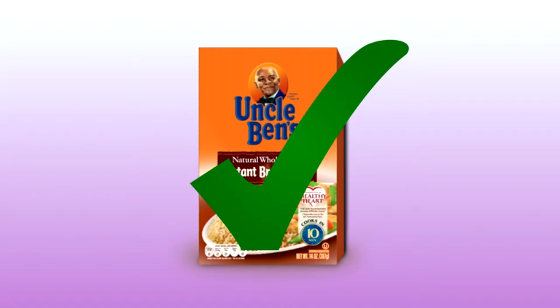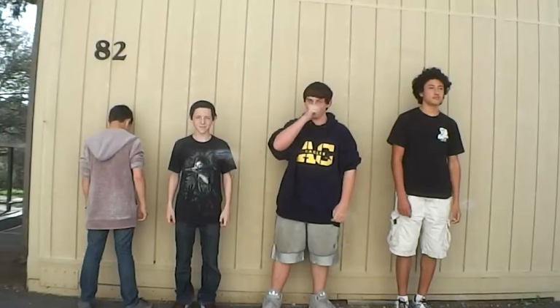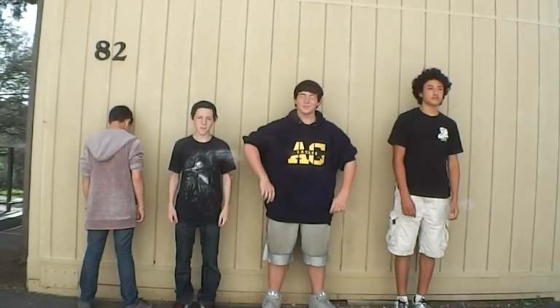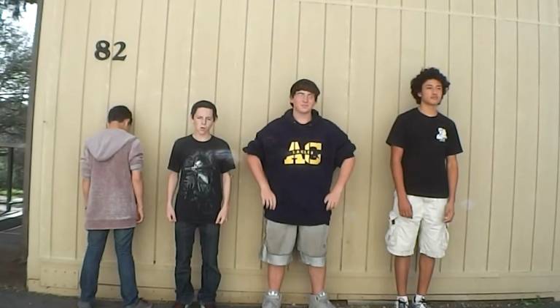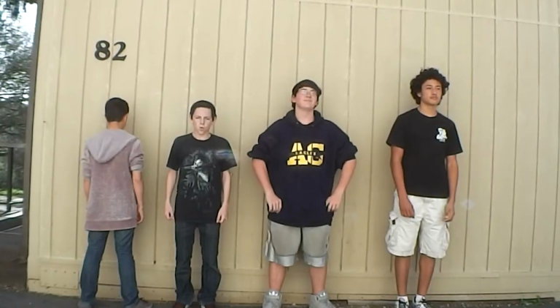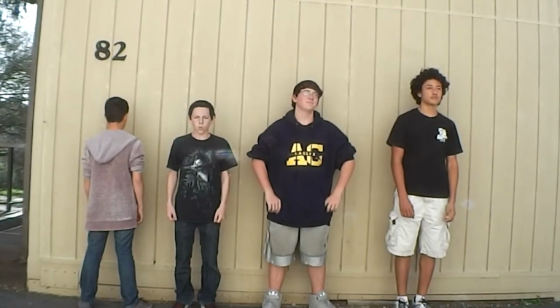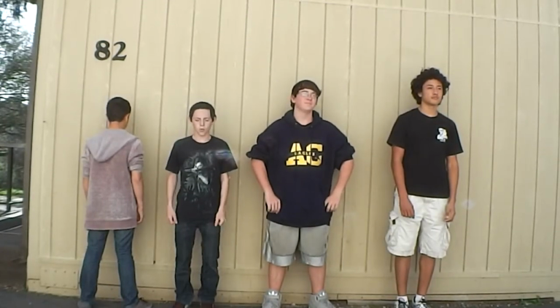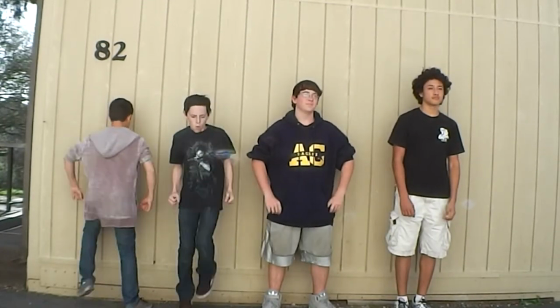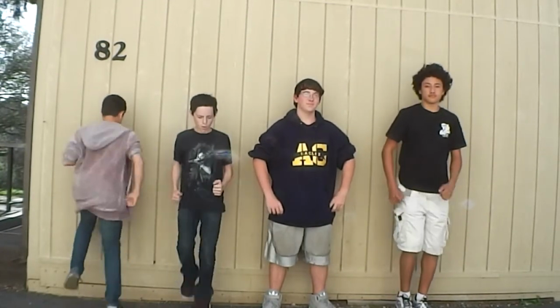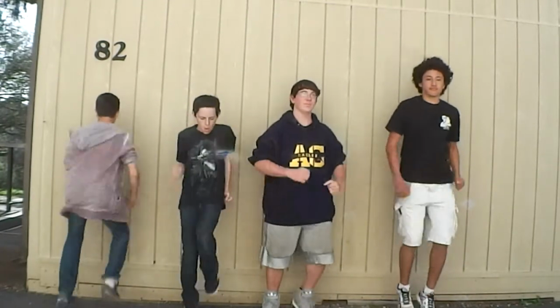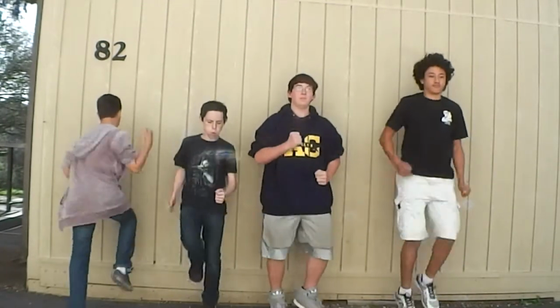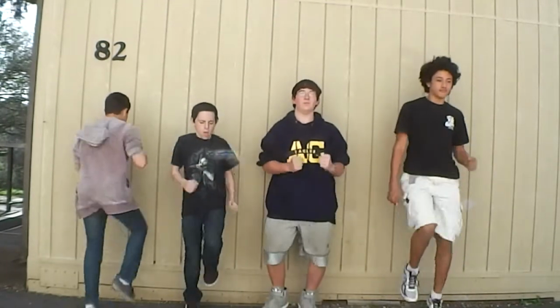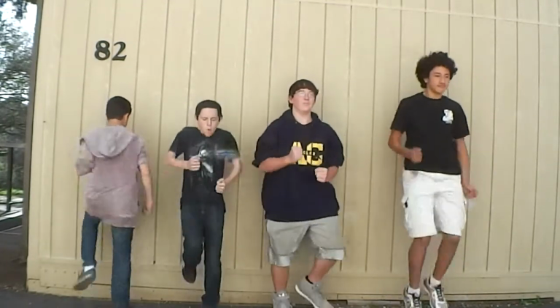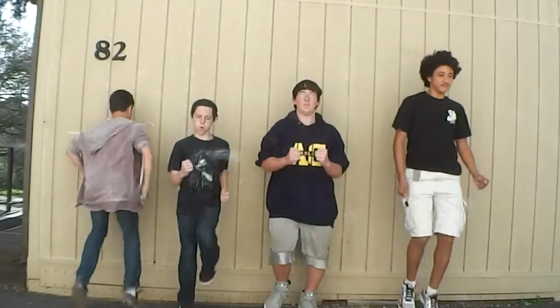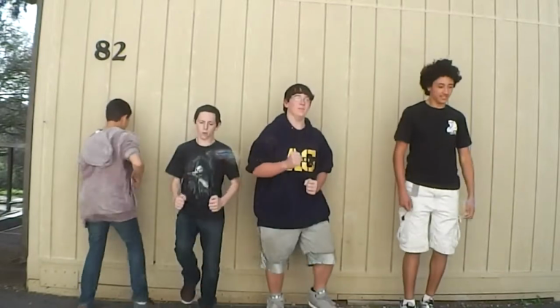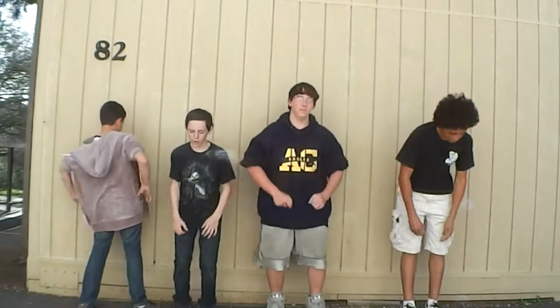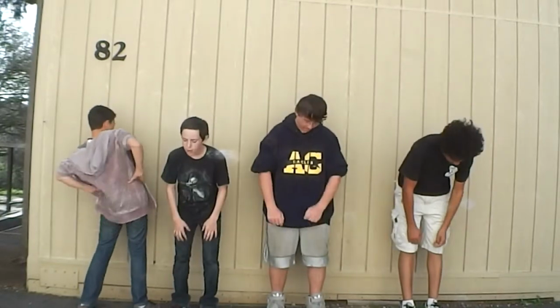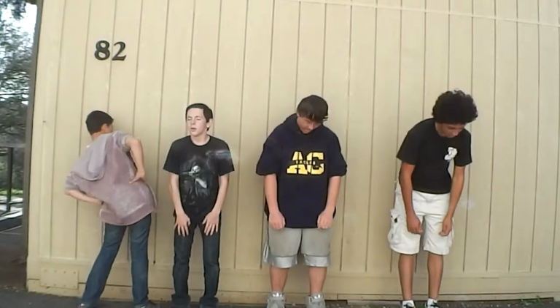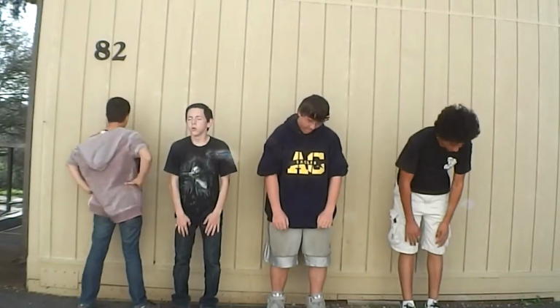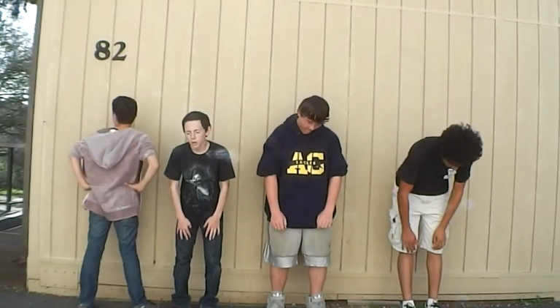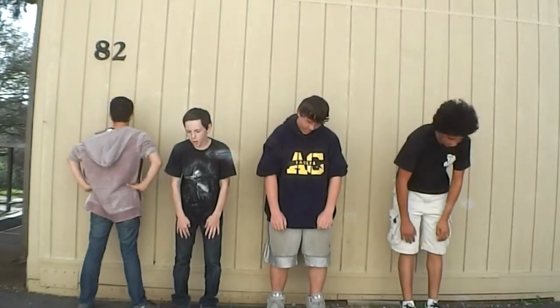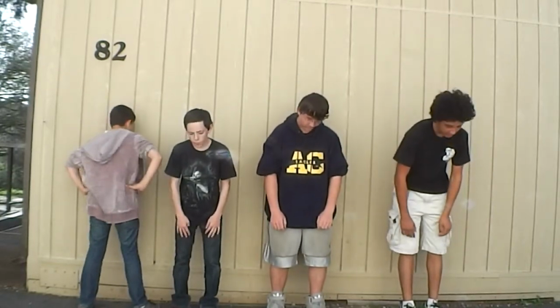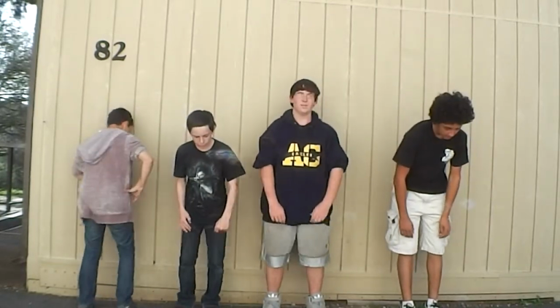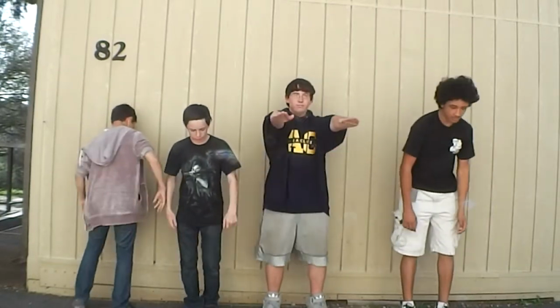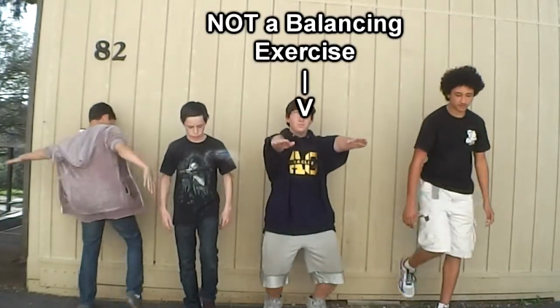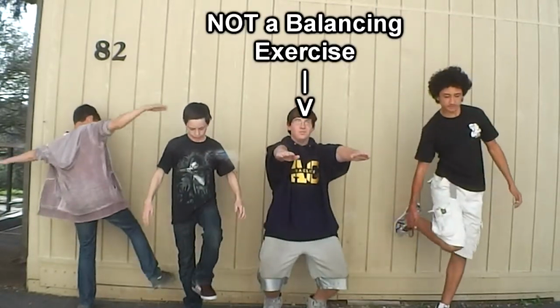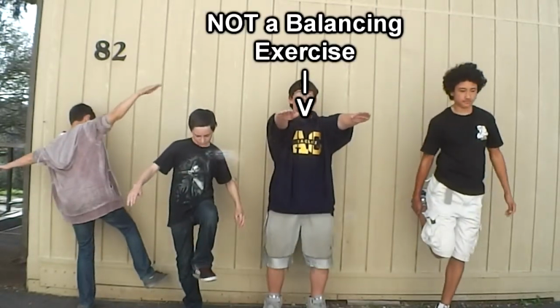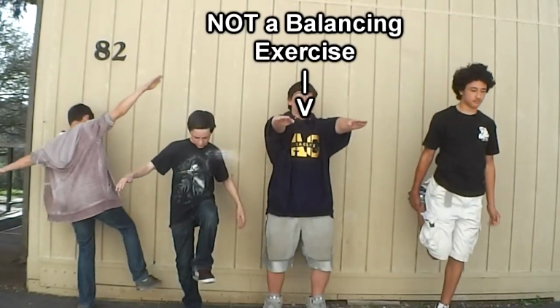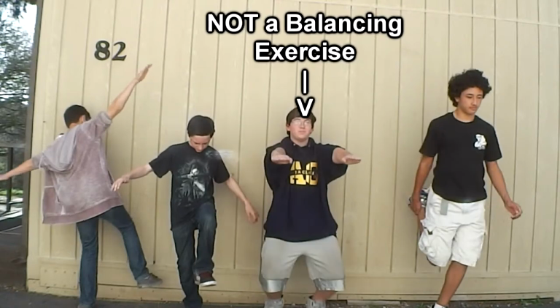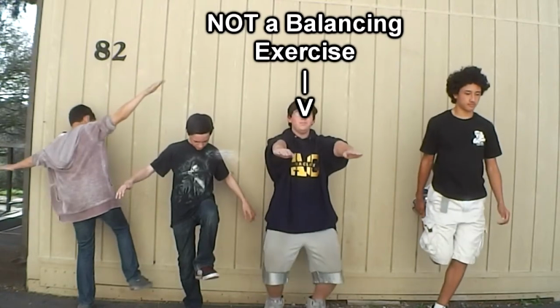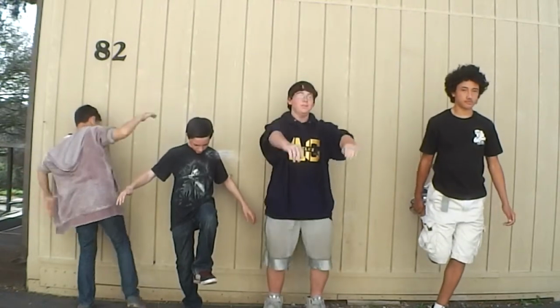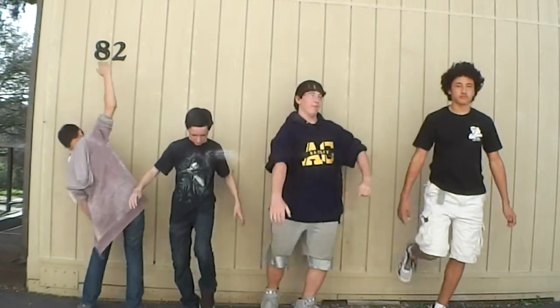To prevent an MCL tear, you must warm up, rest, do balancing exercises, and stretch.